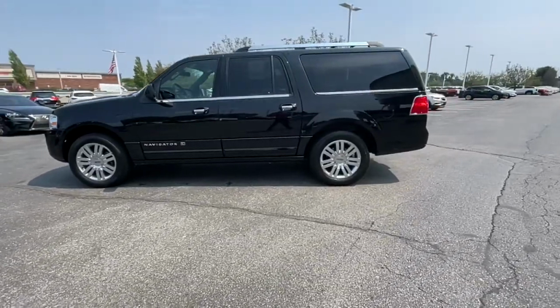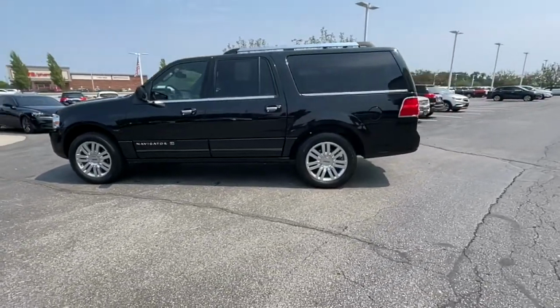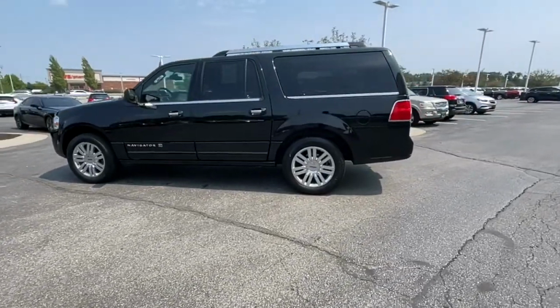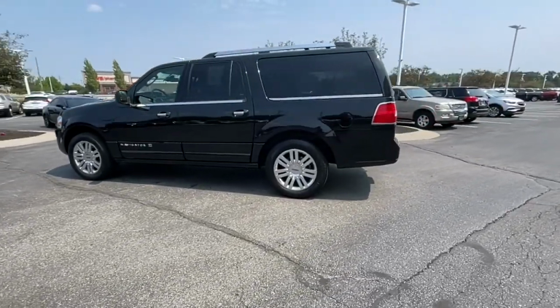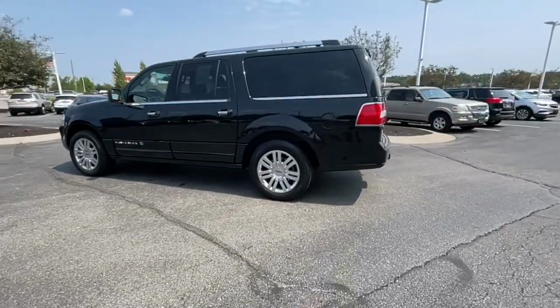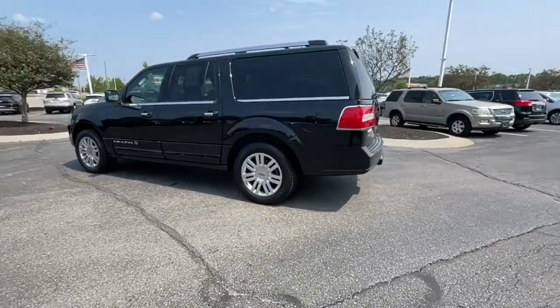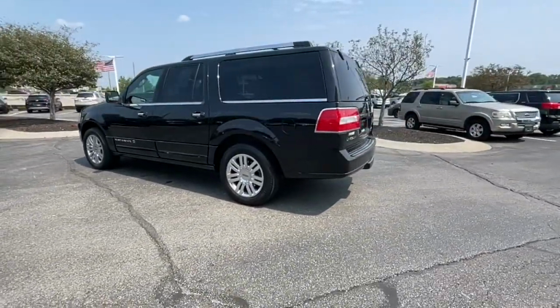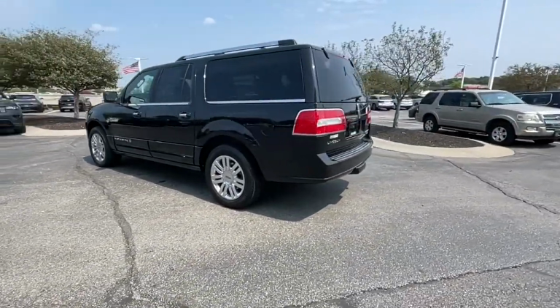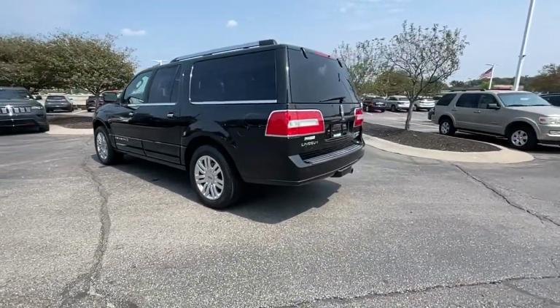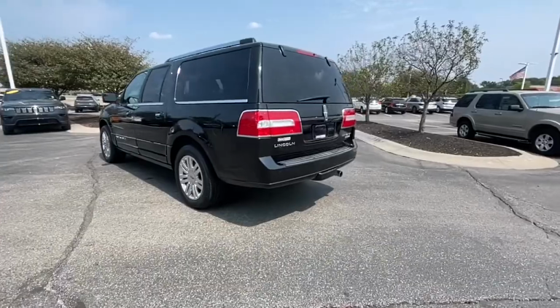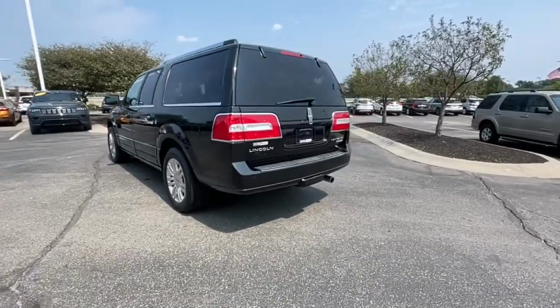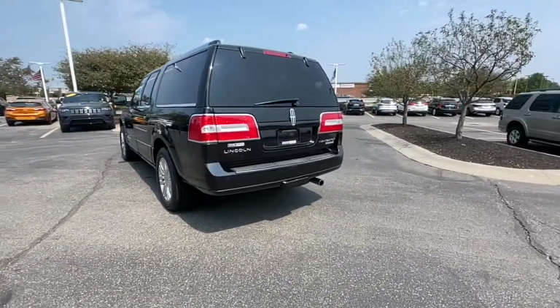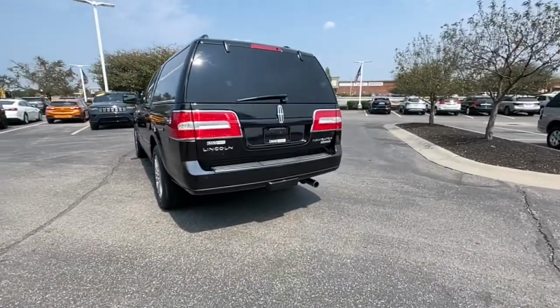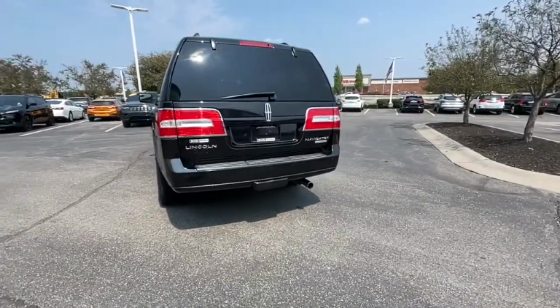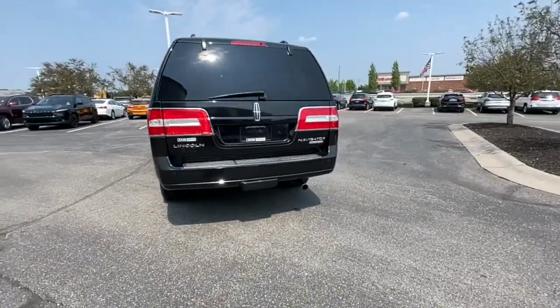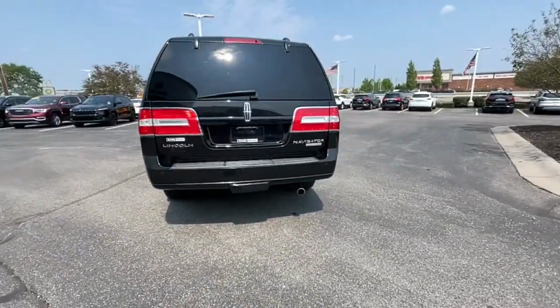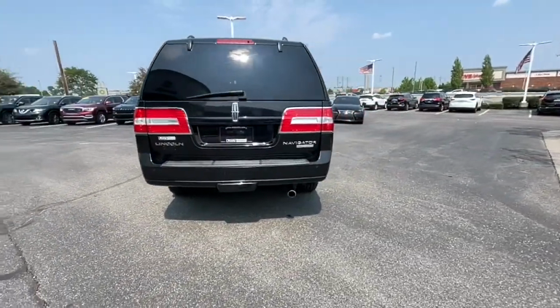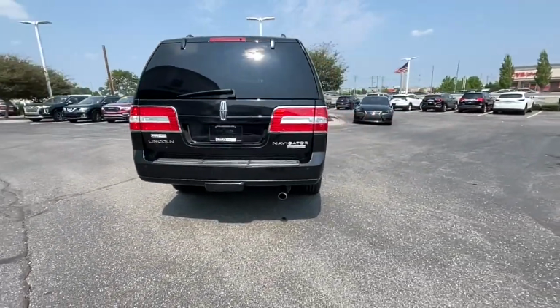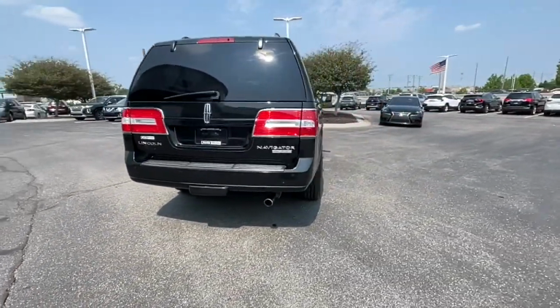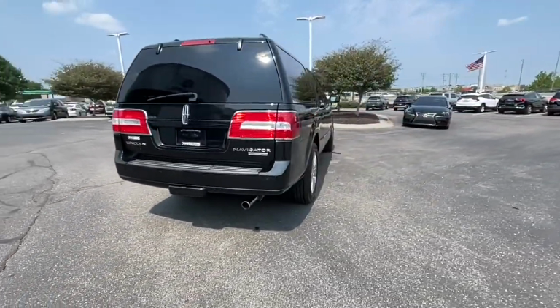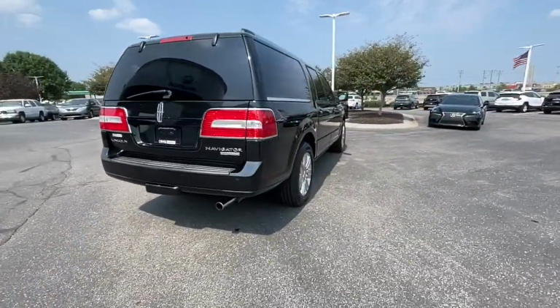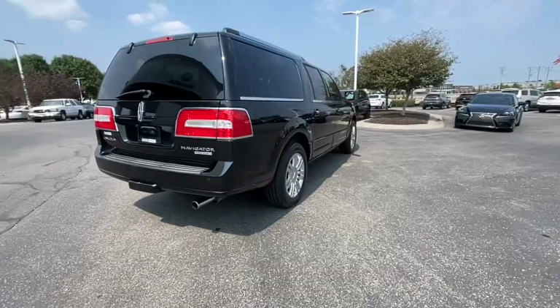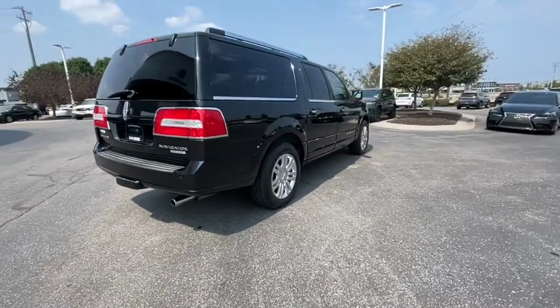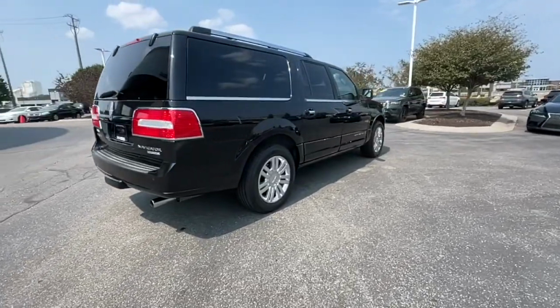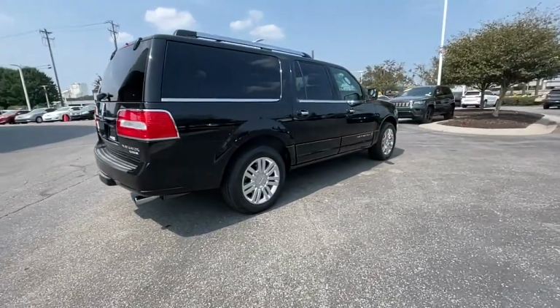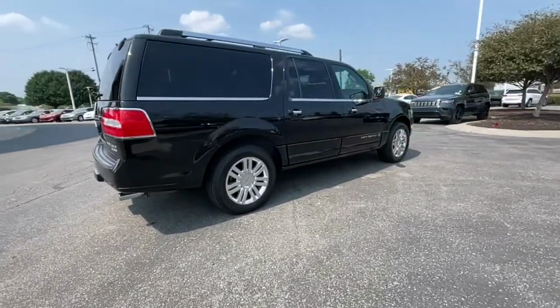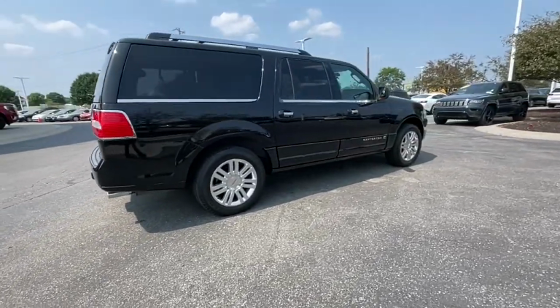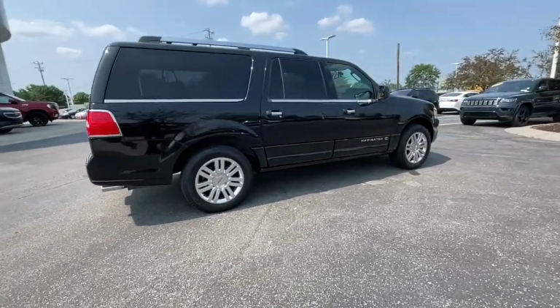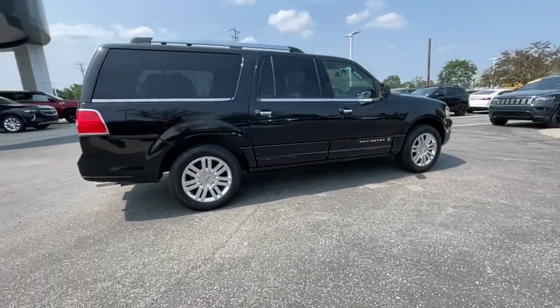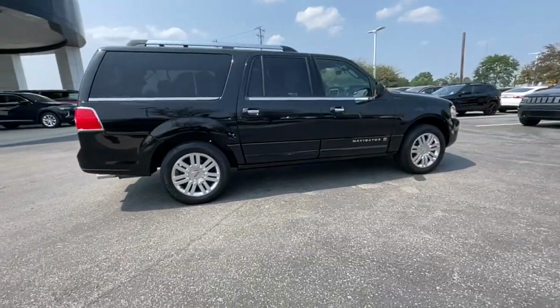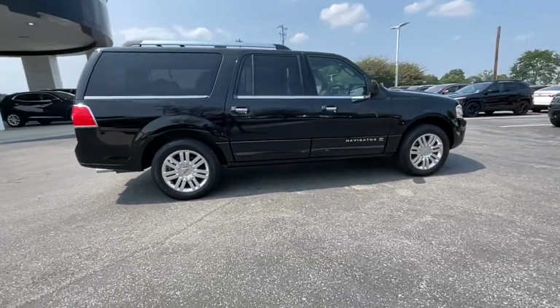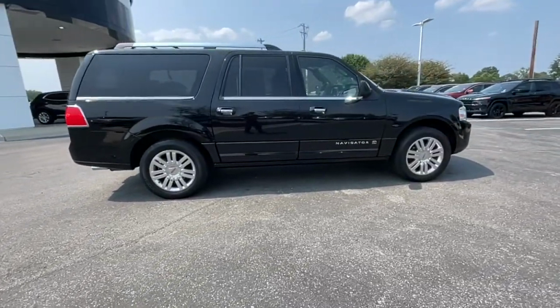This elegant and powerful Navigator is equipped to make all your adventures run smoothly and comfortably. Full-size SUV capability blends with three-row luxury seating and a host of onboard amenities to create the ultimate road trip experience.